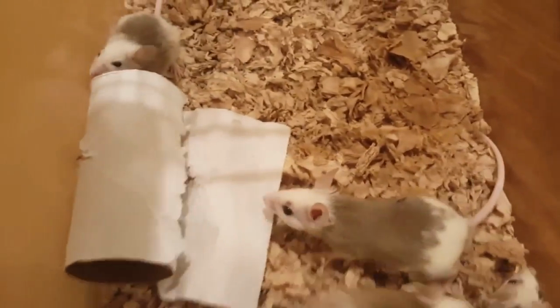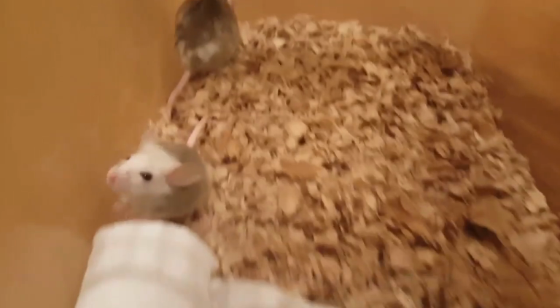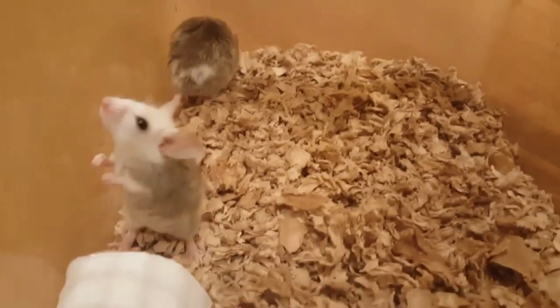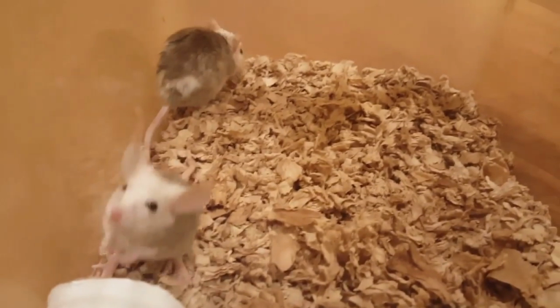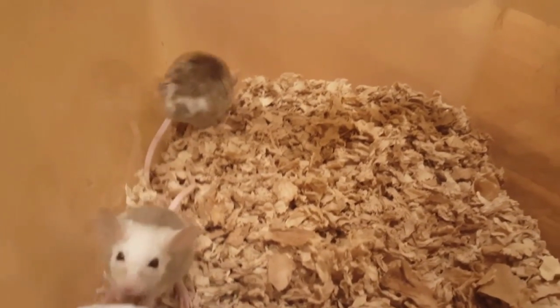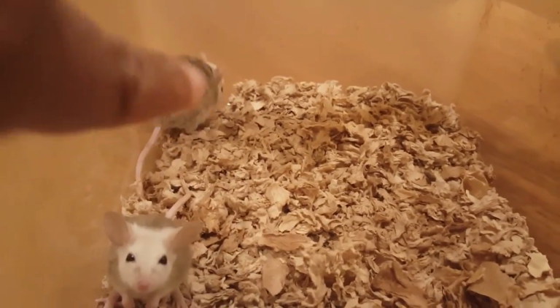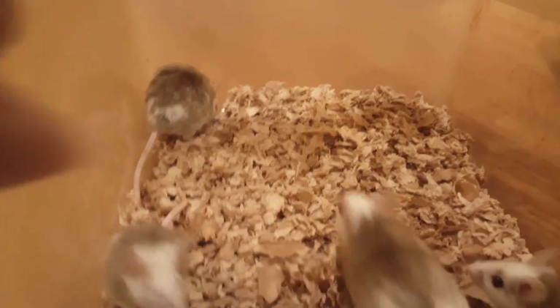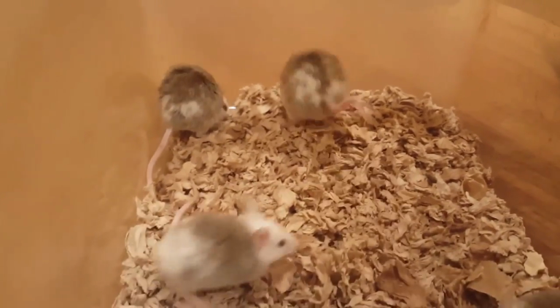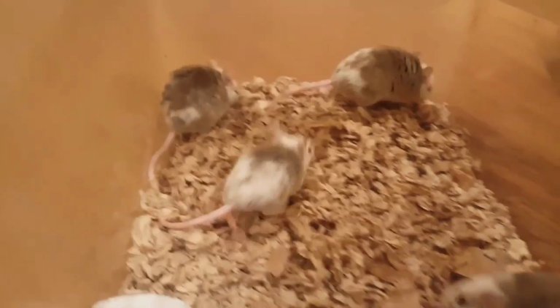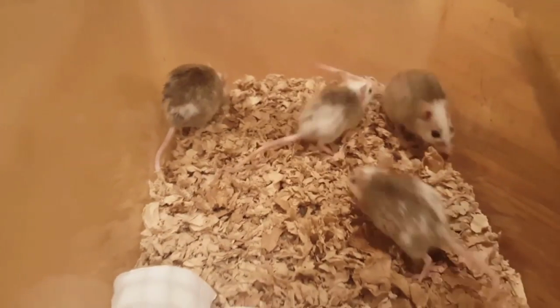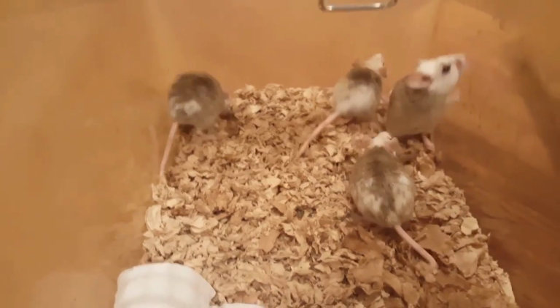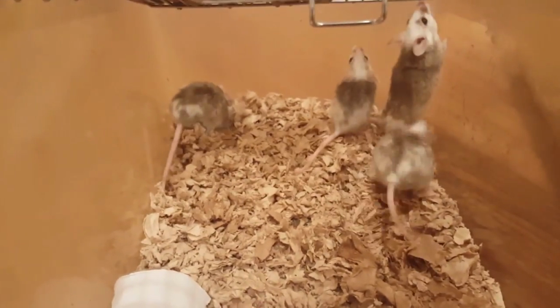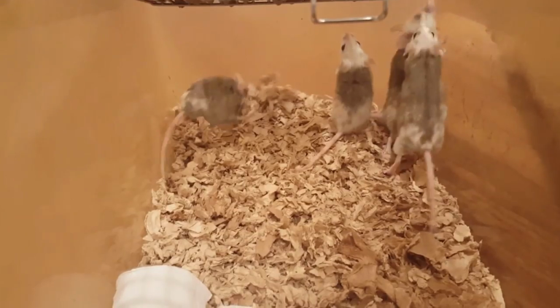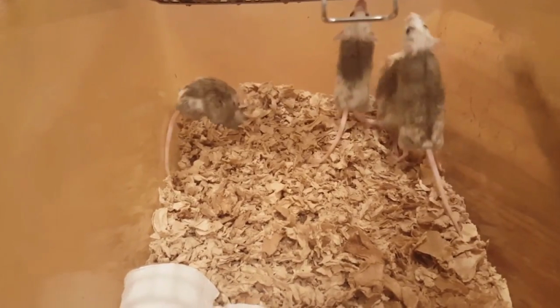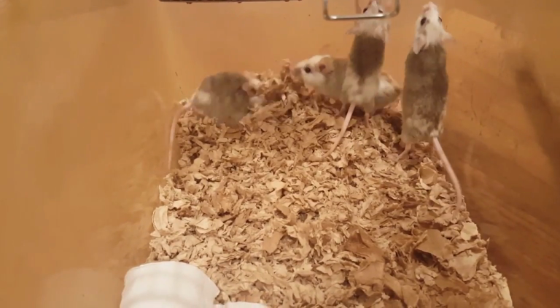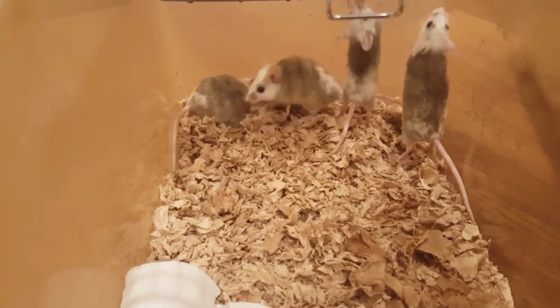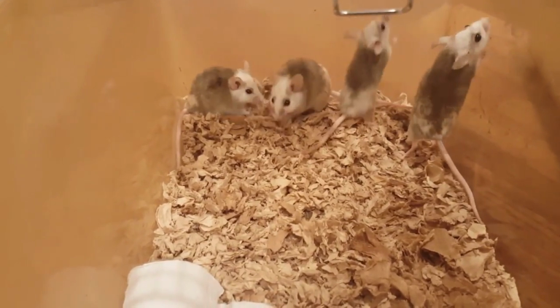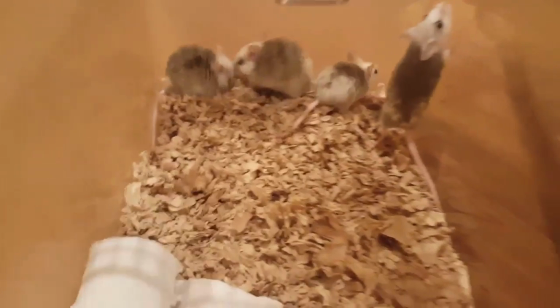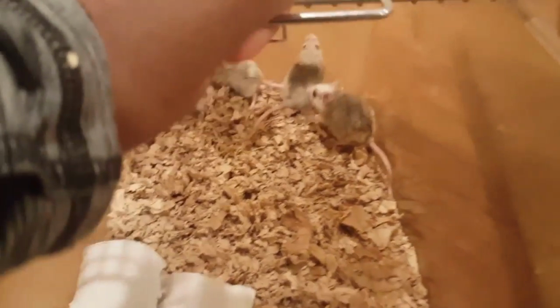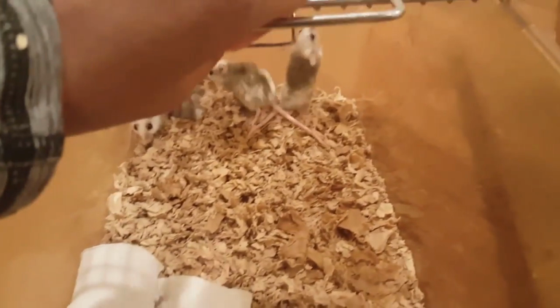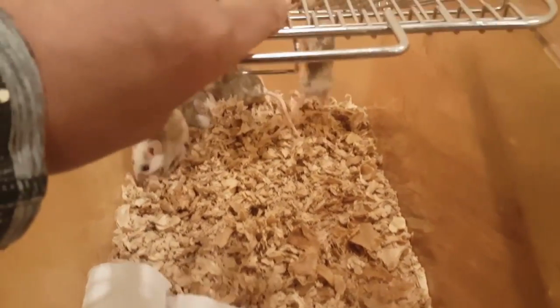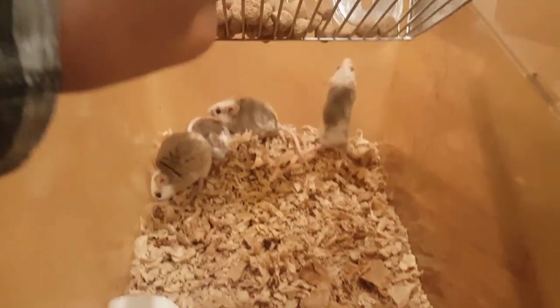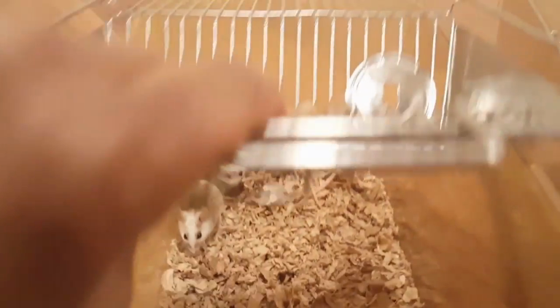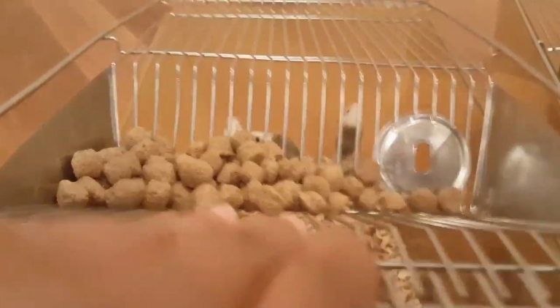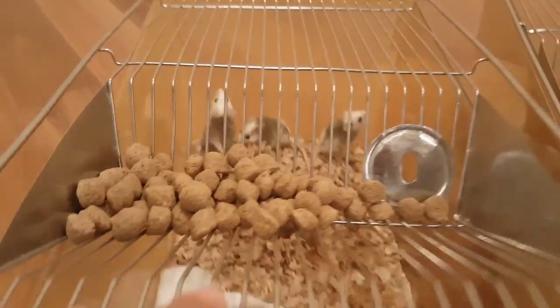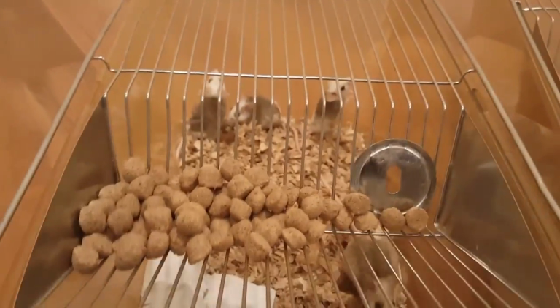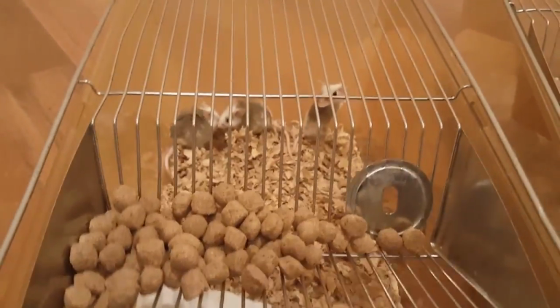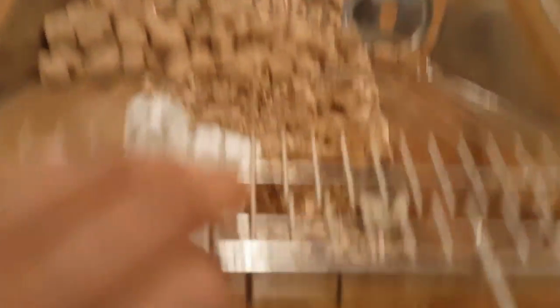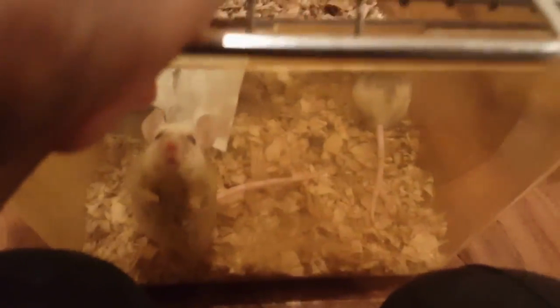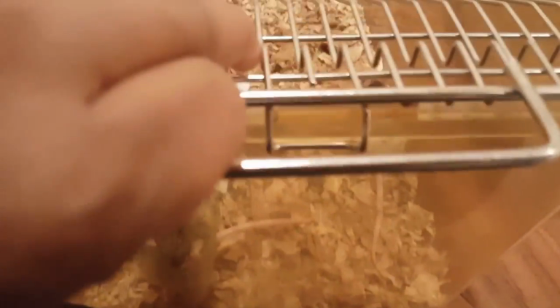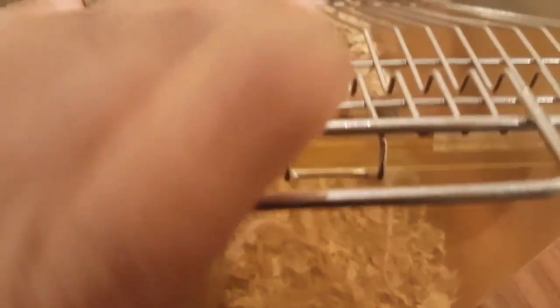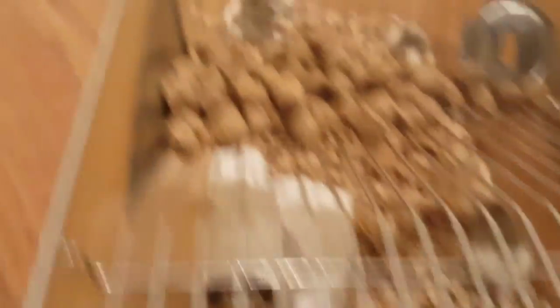They've already started doing something over there in the back corner, making a little nest — look at that! I love watching these guys. And I'll just clip the lid back on.